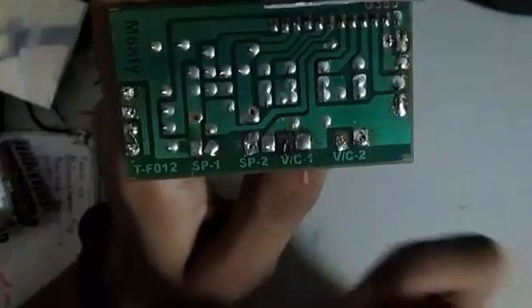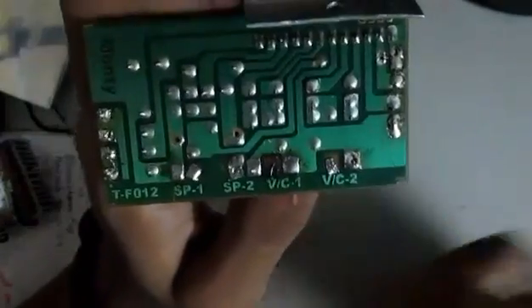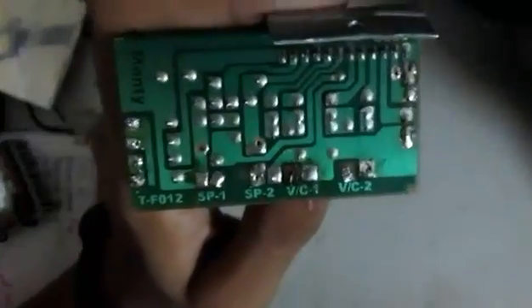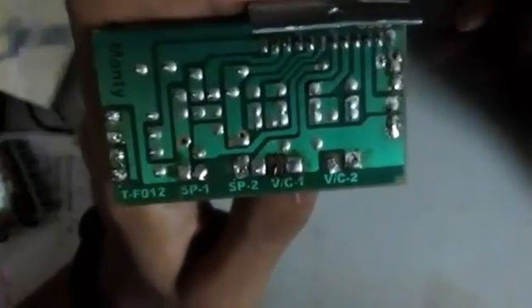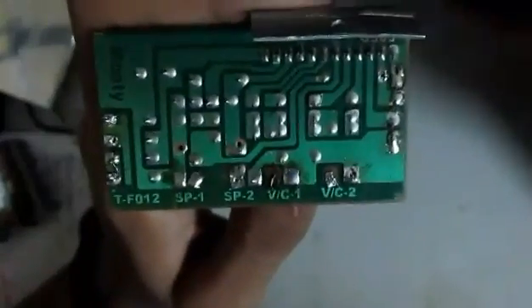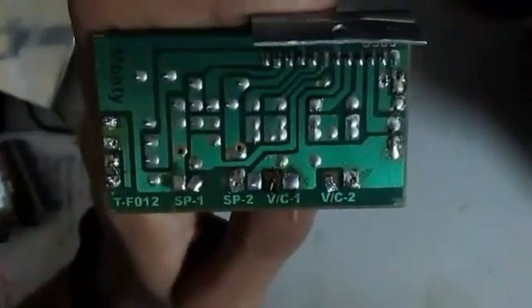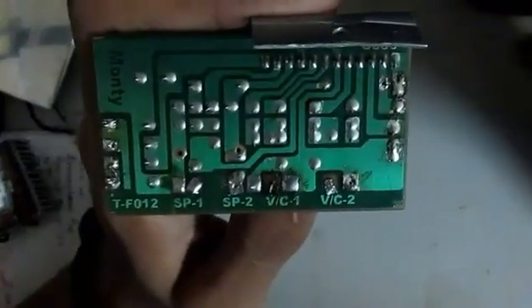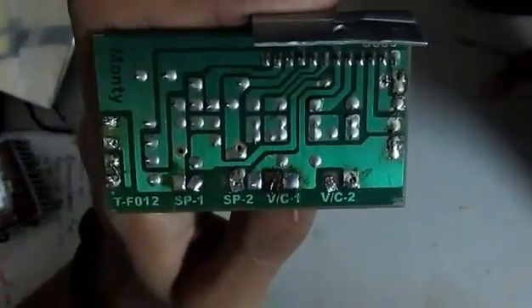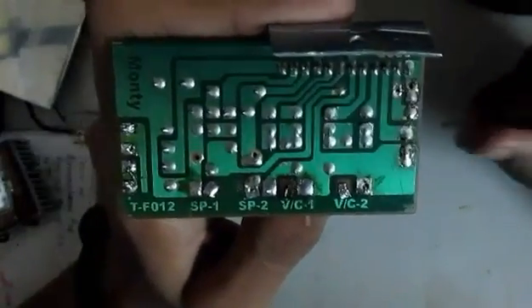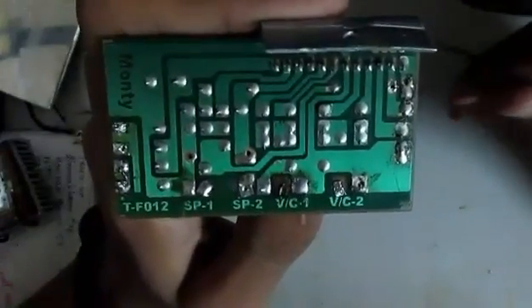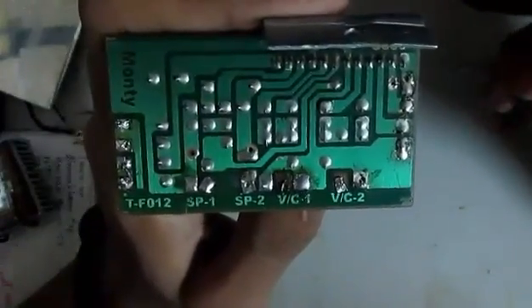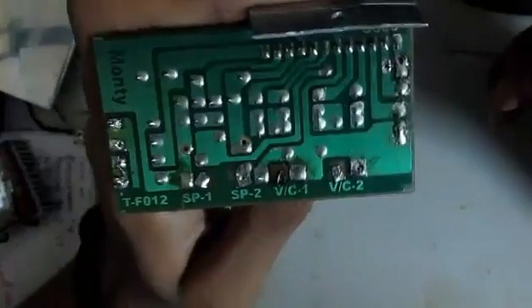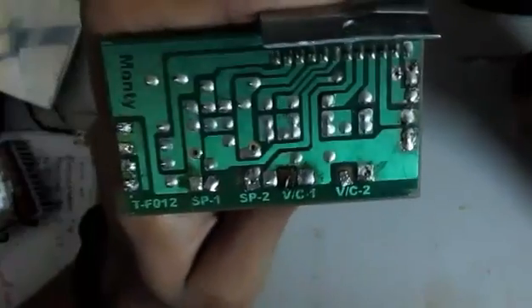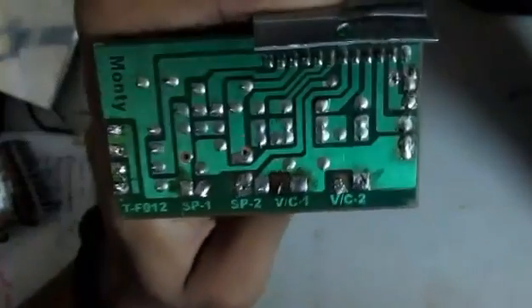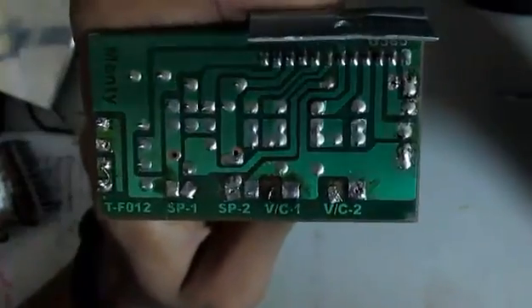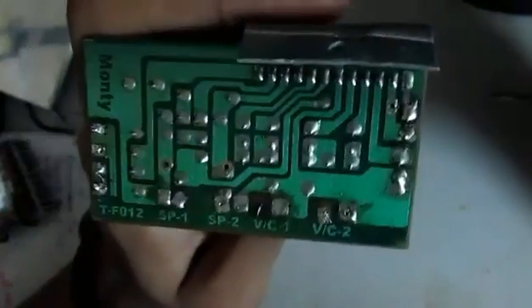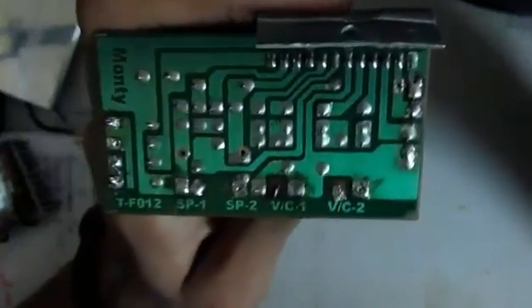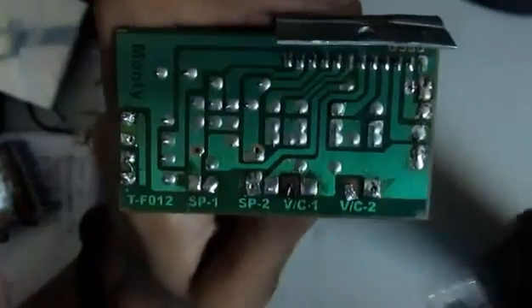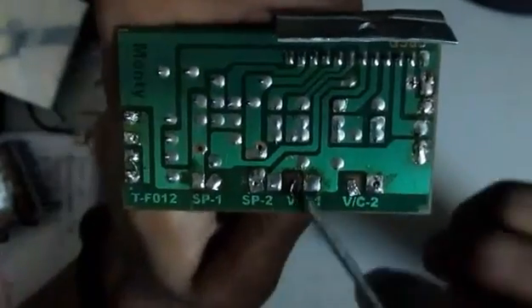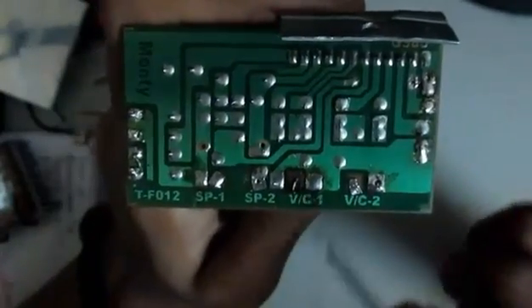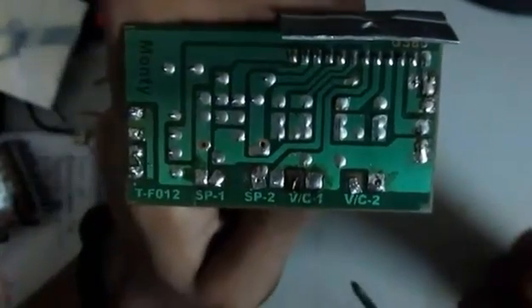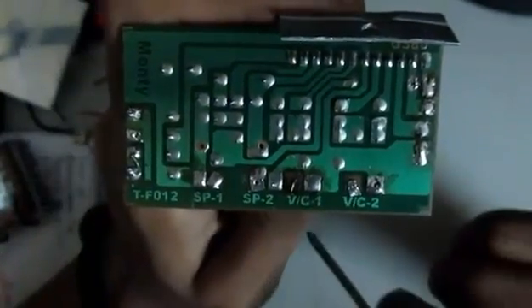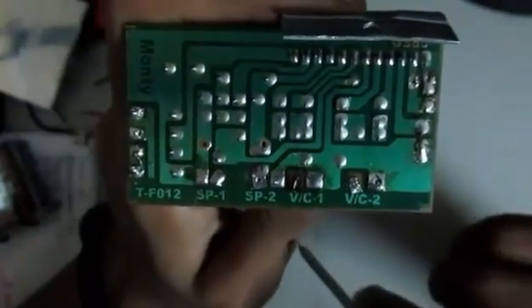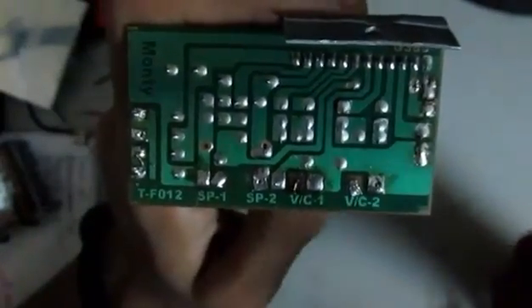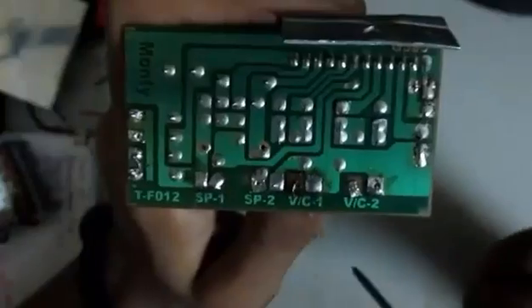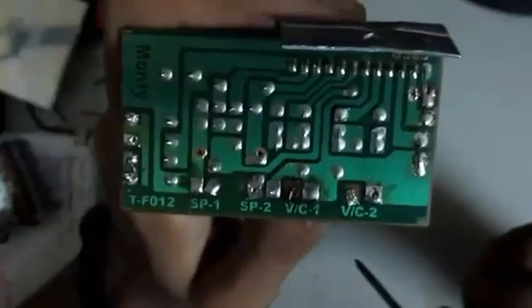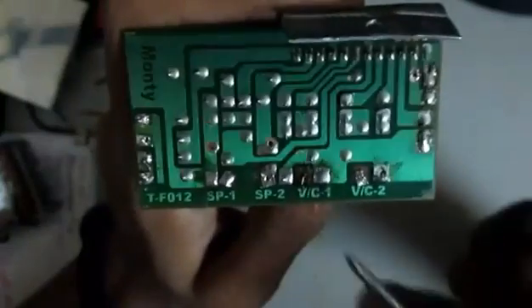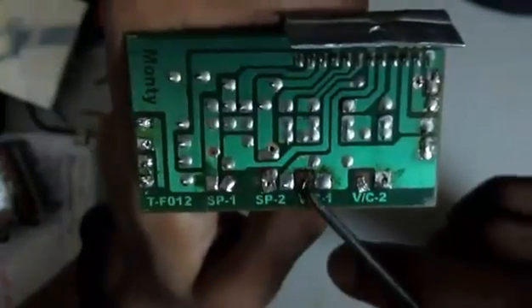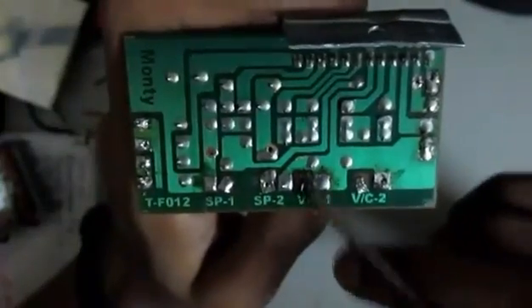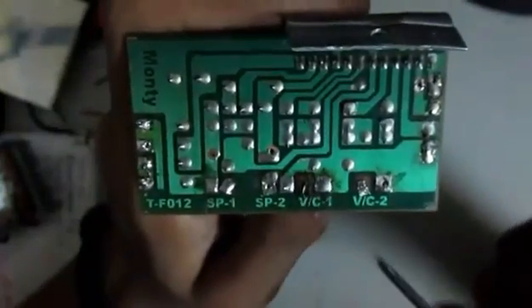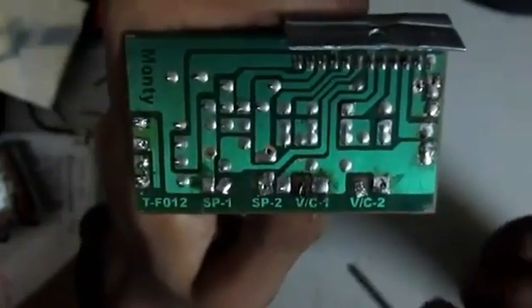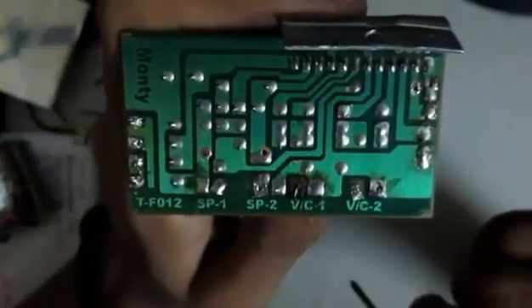Now you must be wondering what volume control is. Volume control is basically the knob you use to control the volume. Now here we are going to put our inputs — the audio inputs that are going to go through over here.